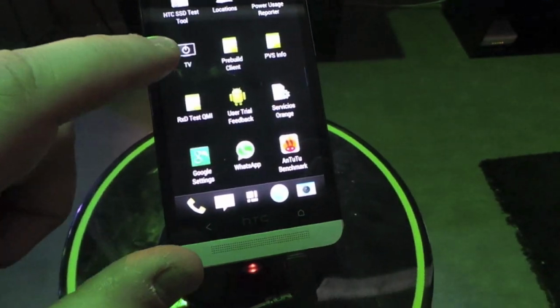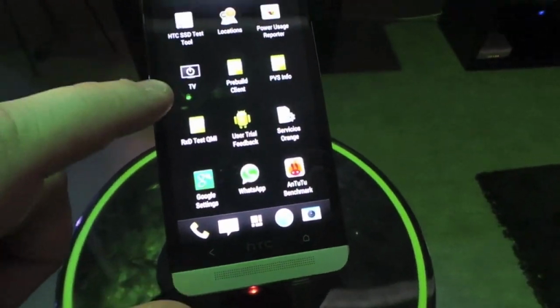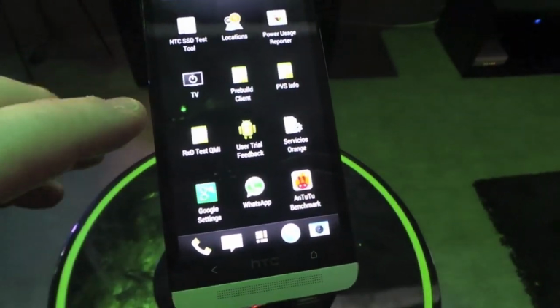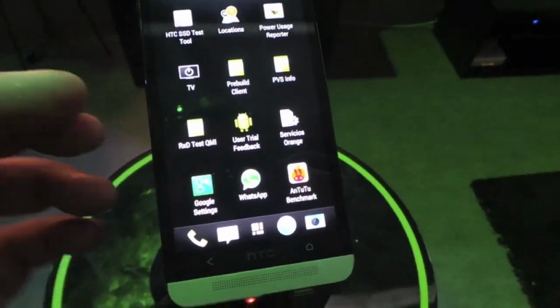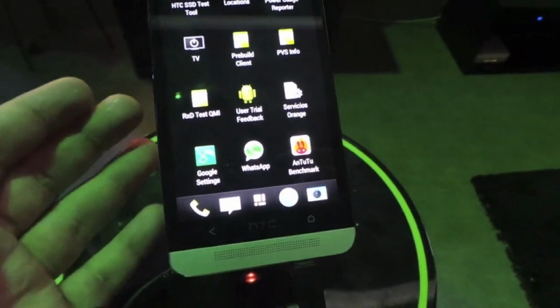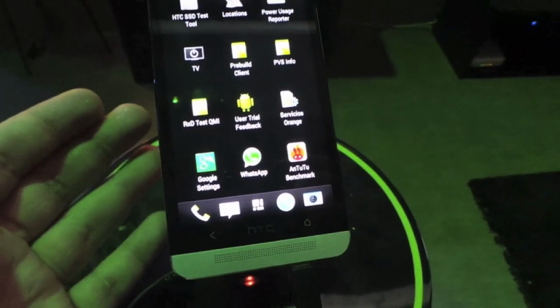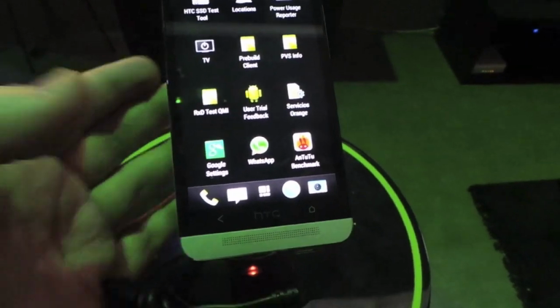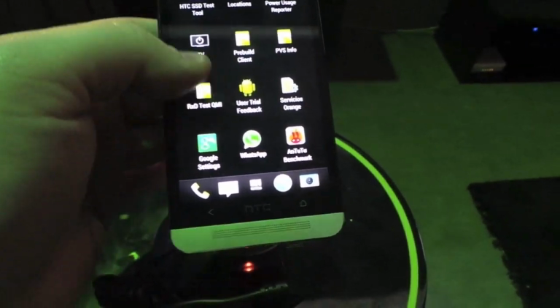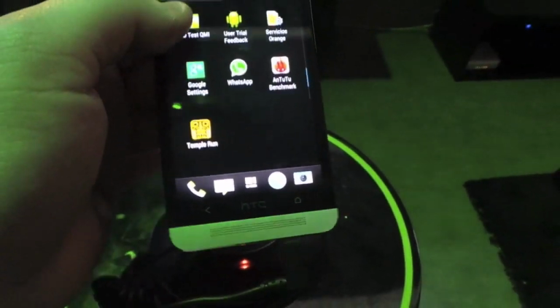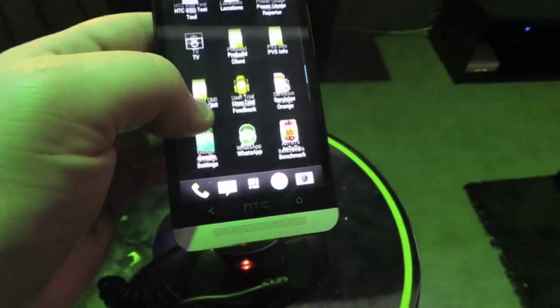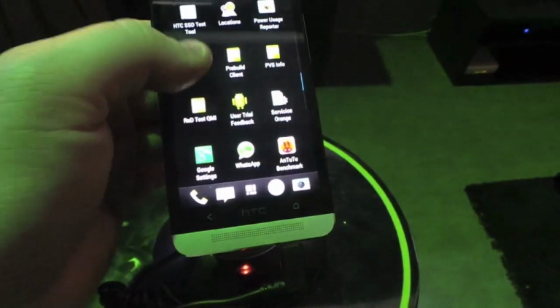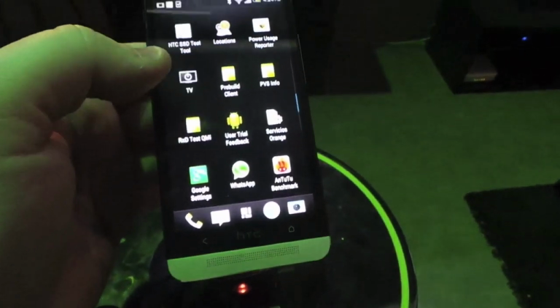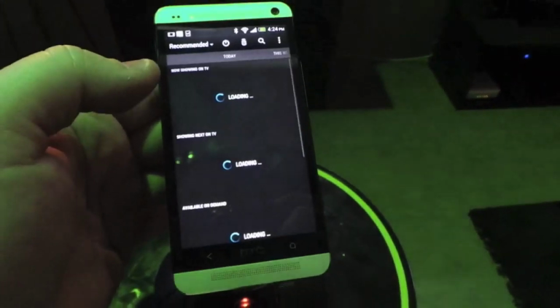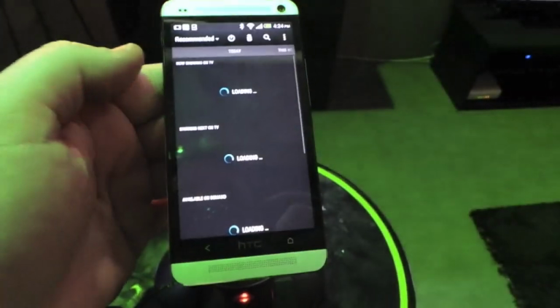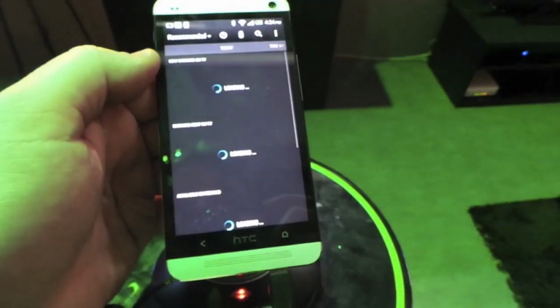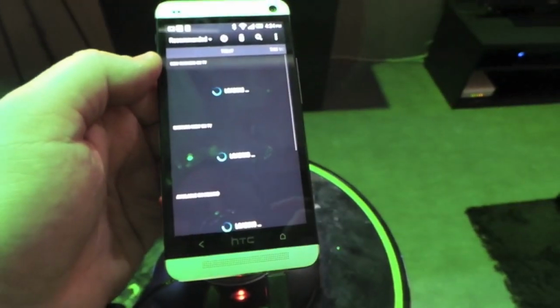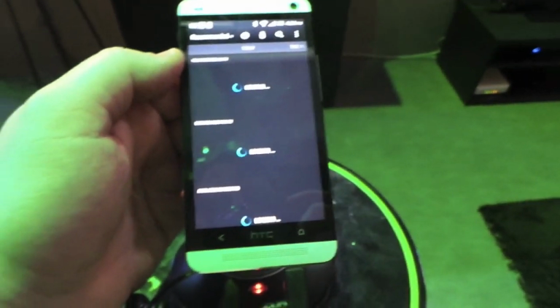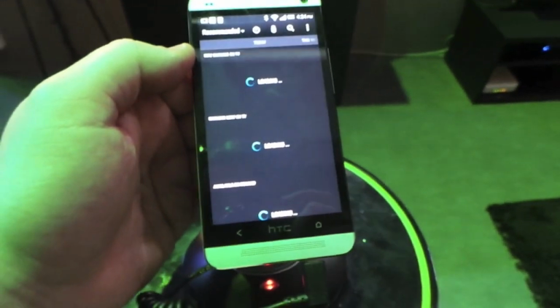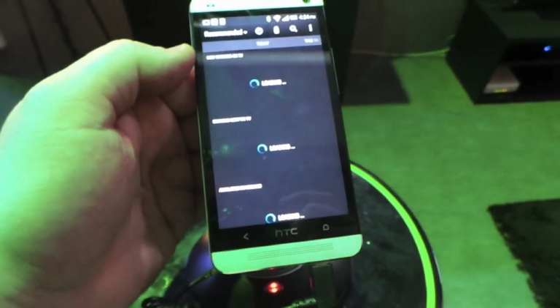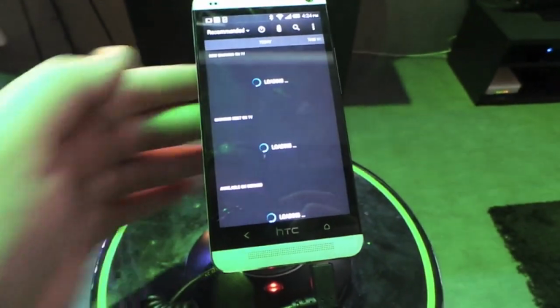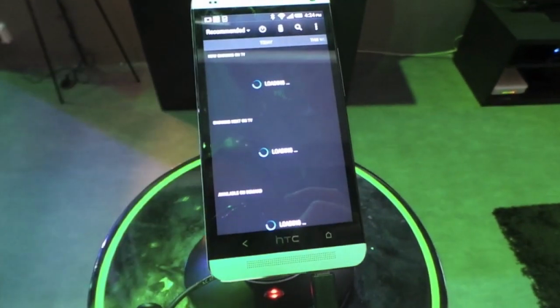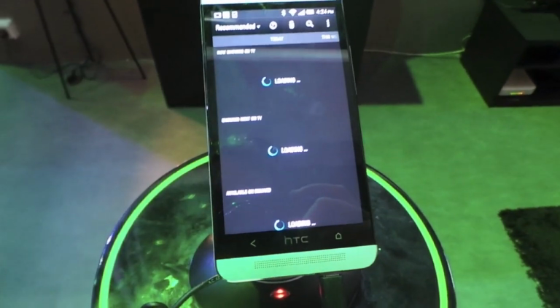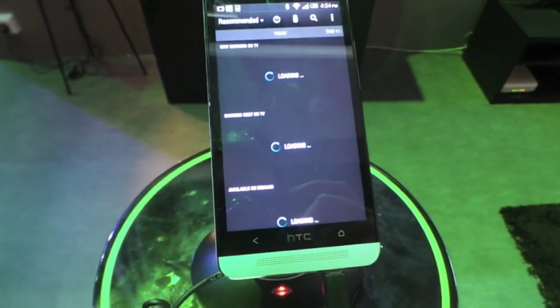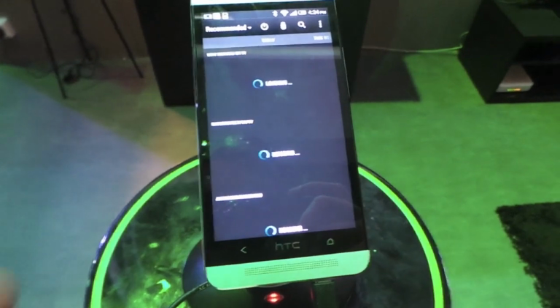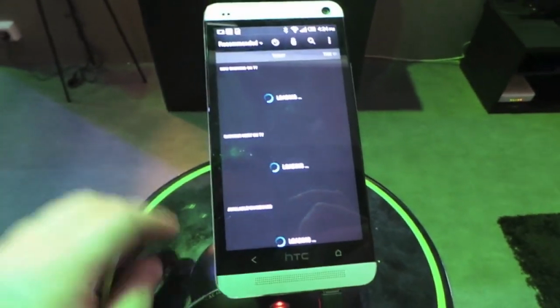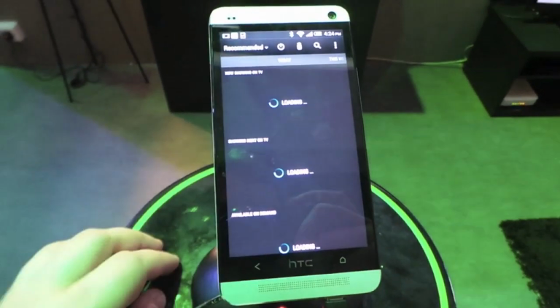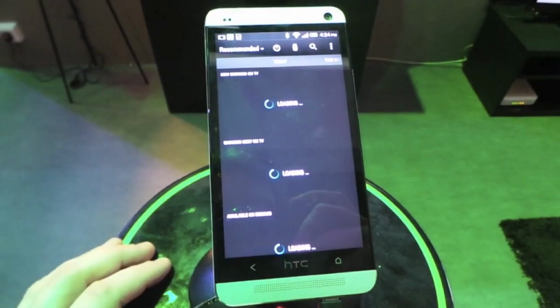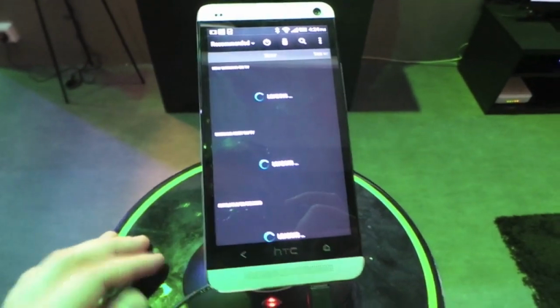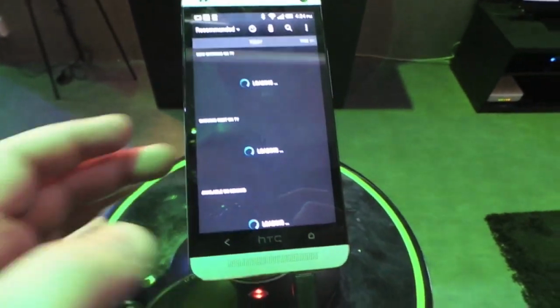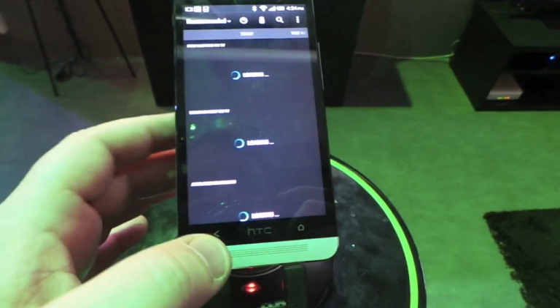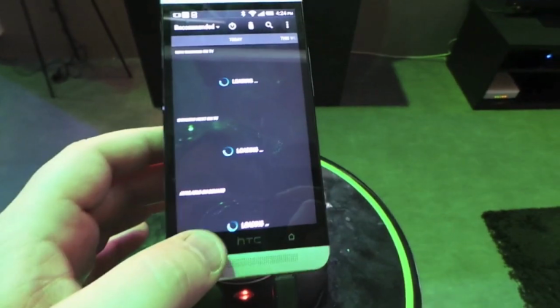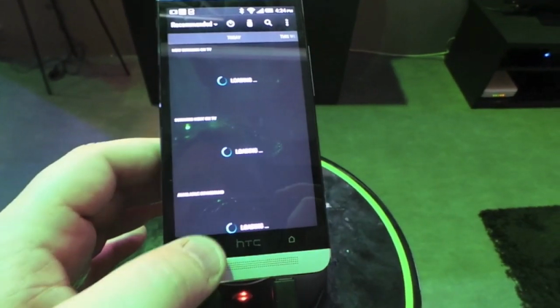So there's the TV application that I was talking about already. Let's see if it works again this time — nope, it's not going to work for us.